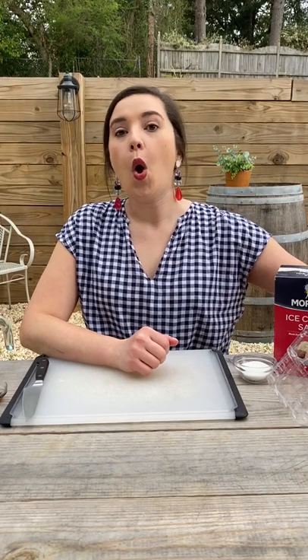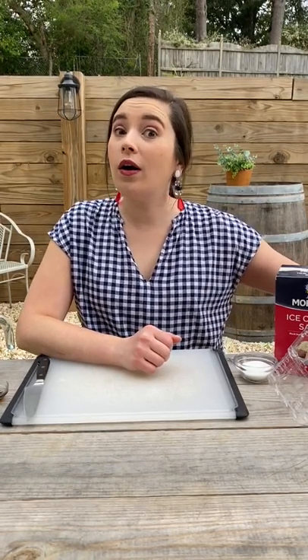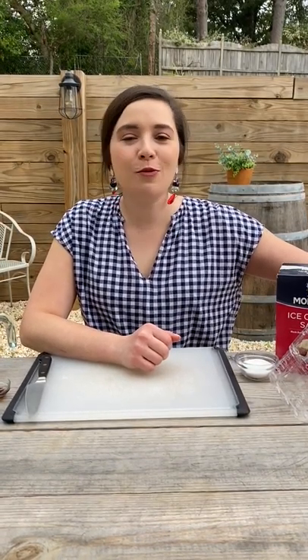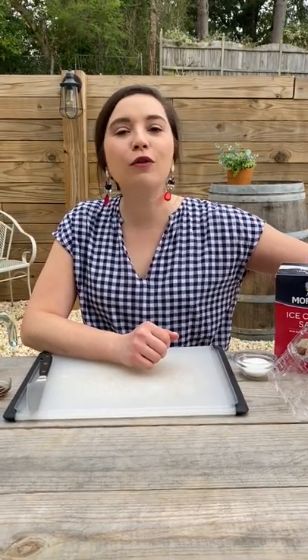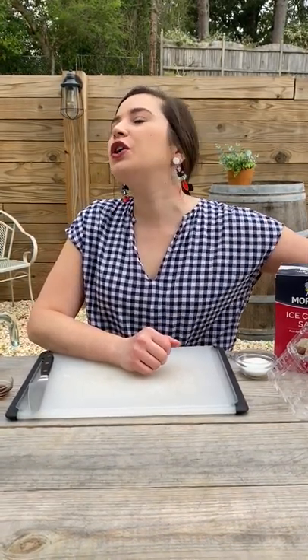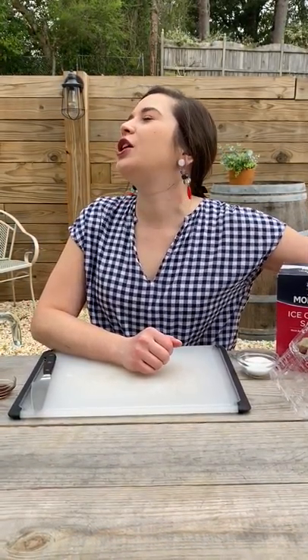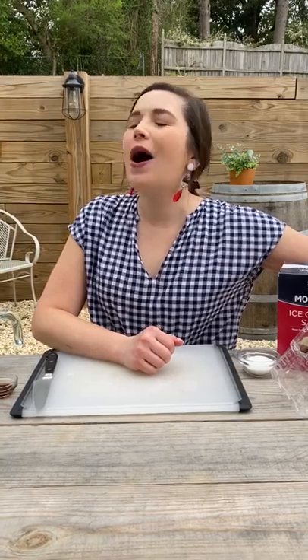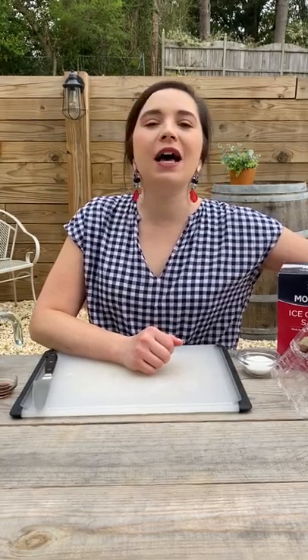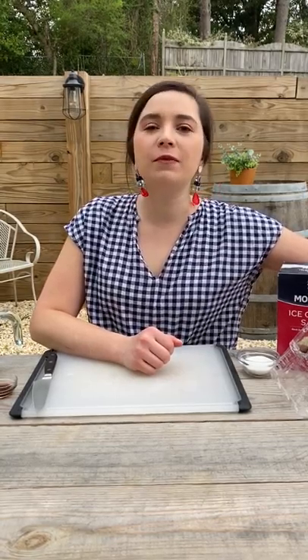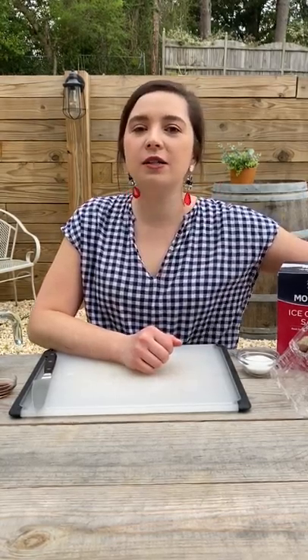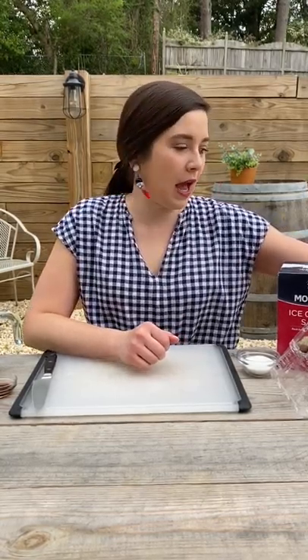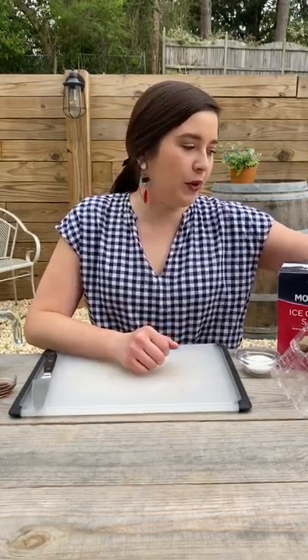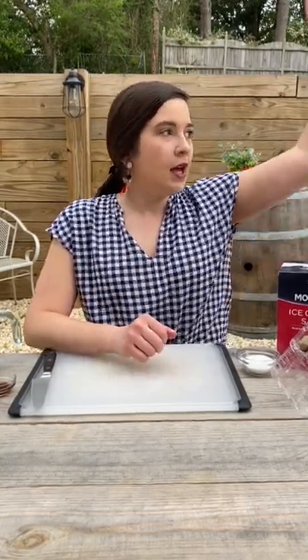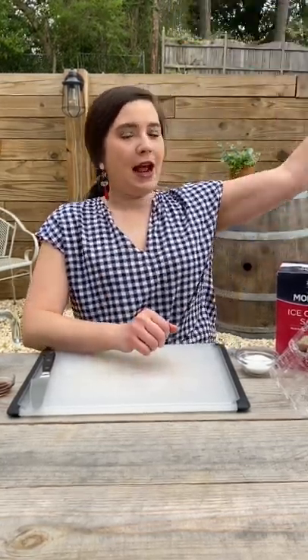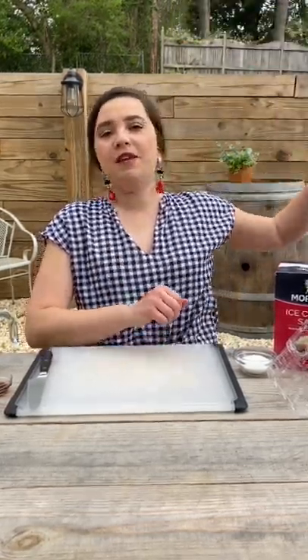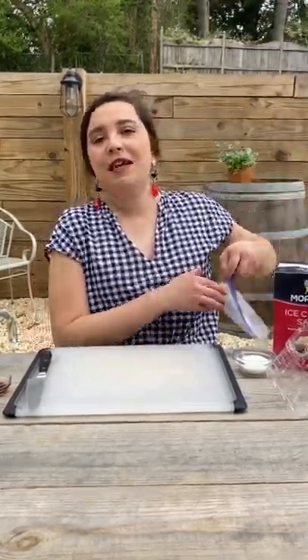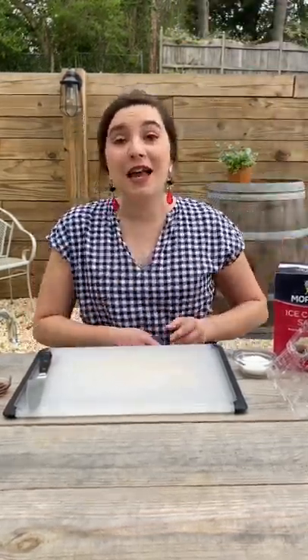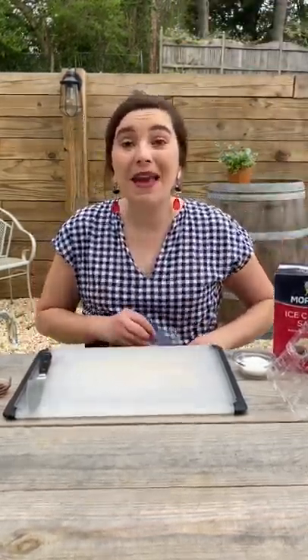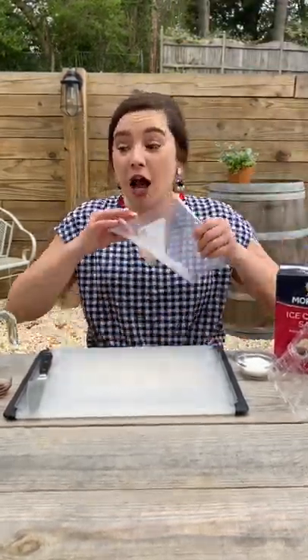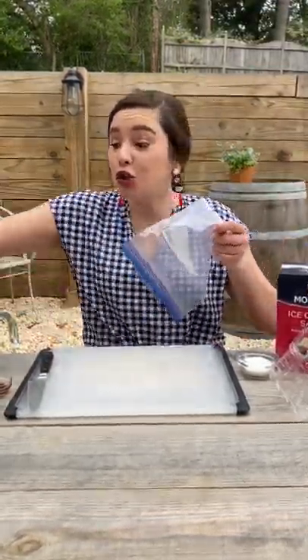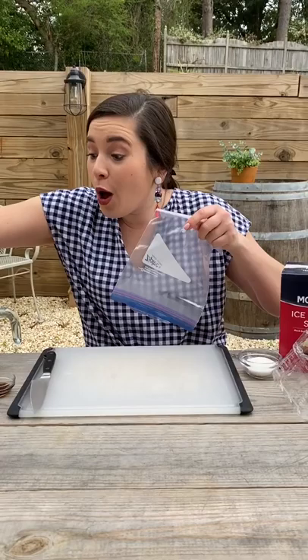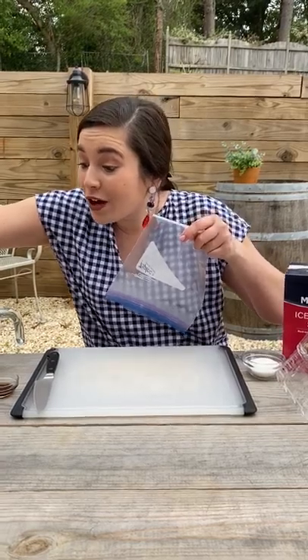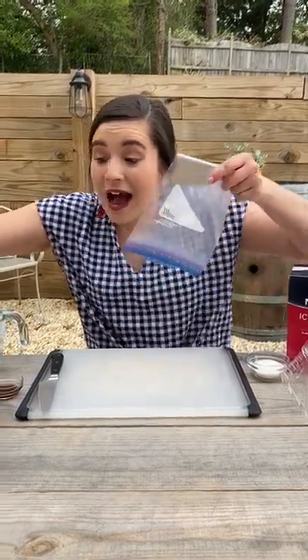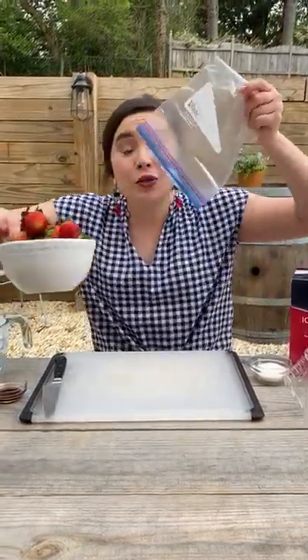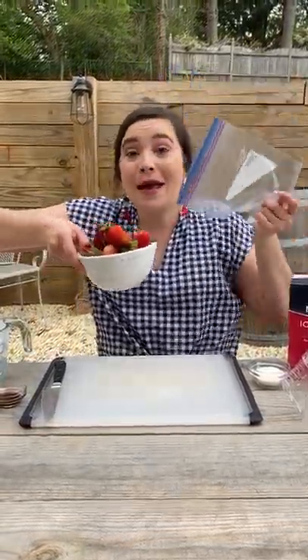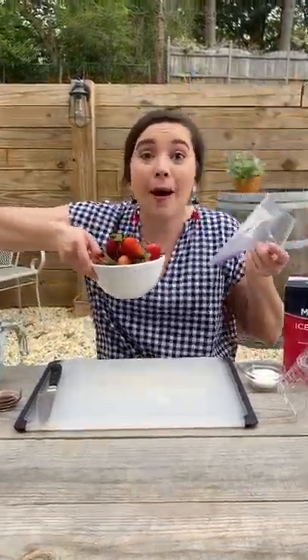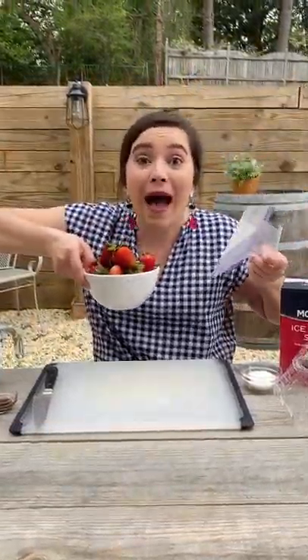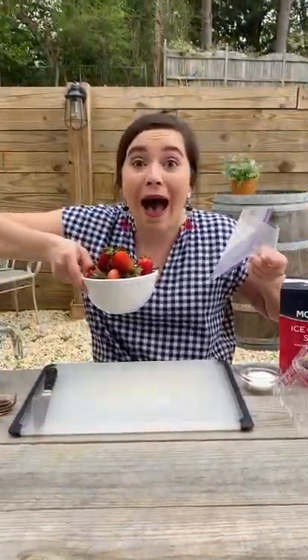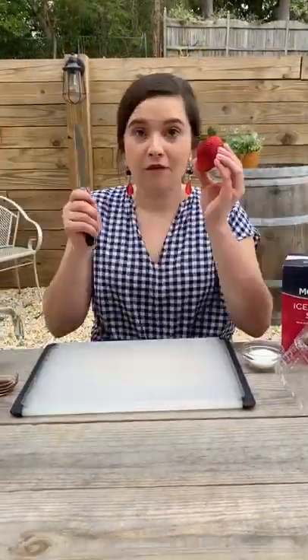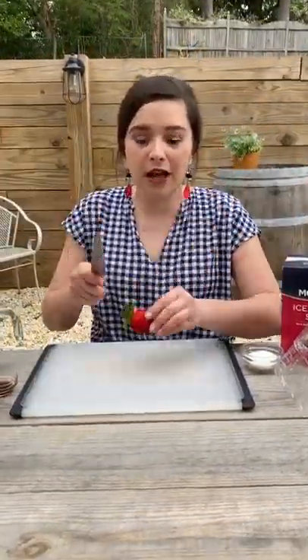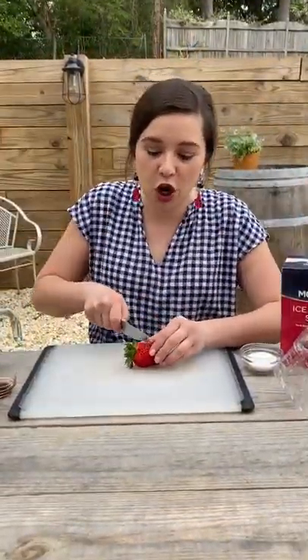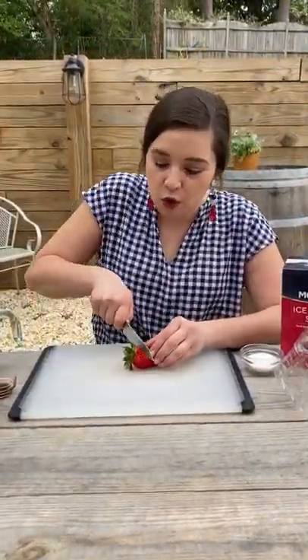Welcome to my outdoor cooking show! Why outside? Because I can do it and I'm sick of the inside. Today we're making strawberry ice cream in a bag.